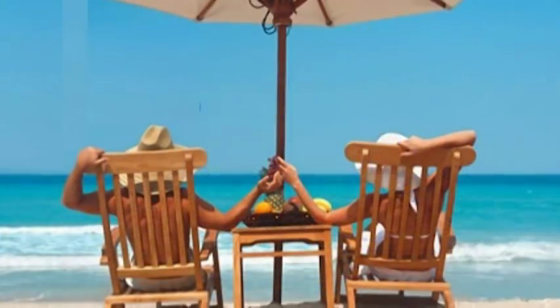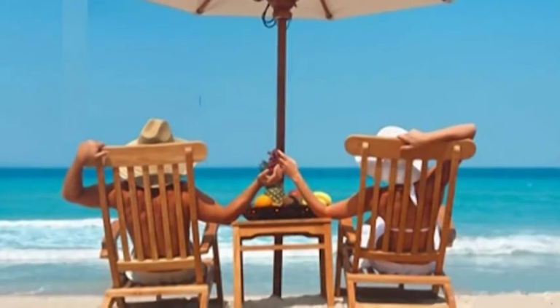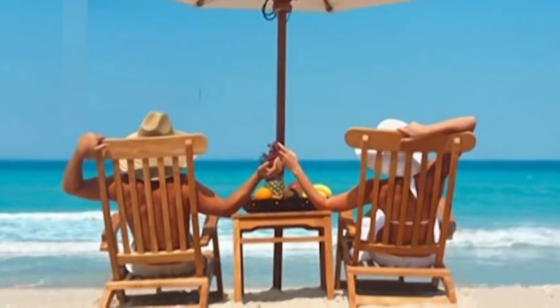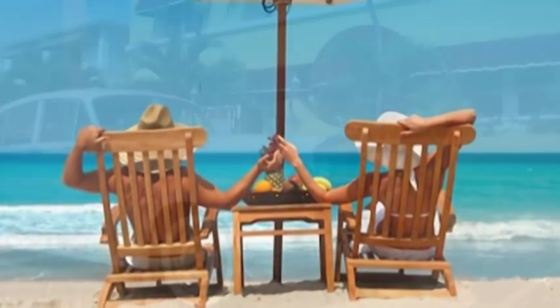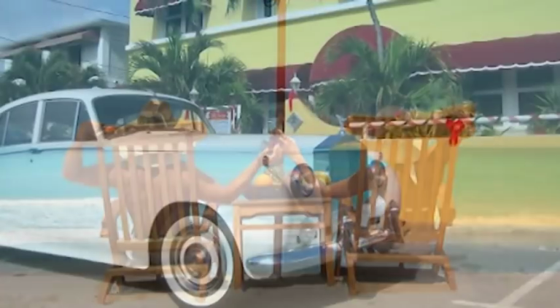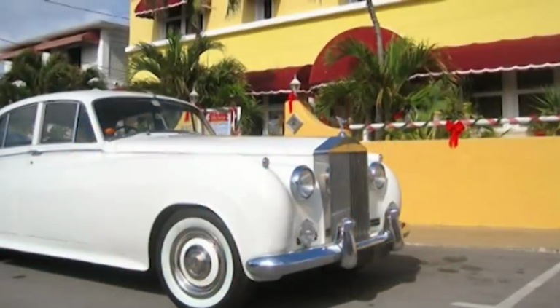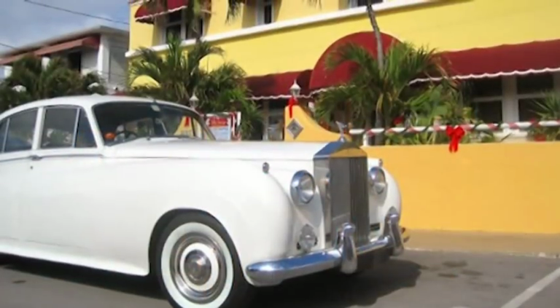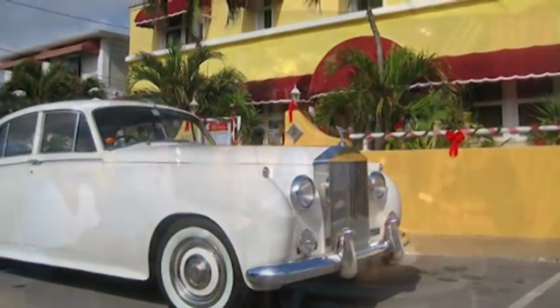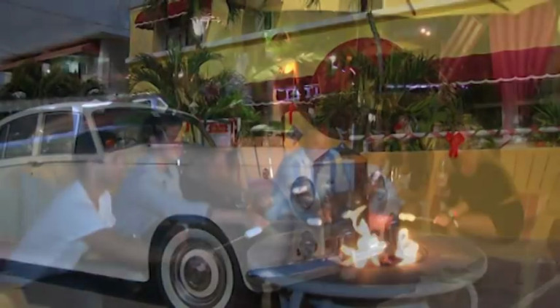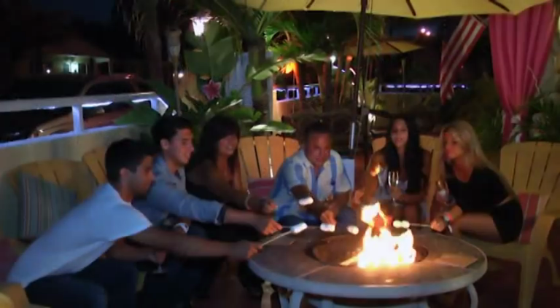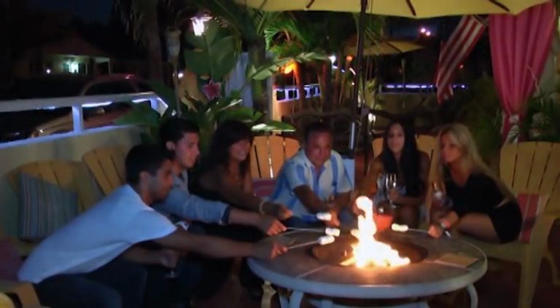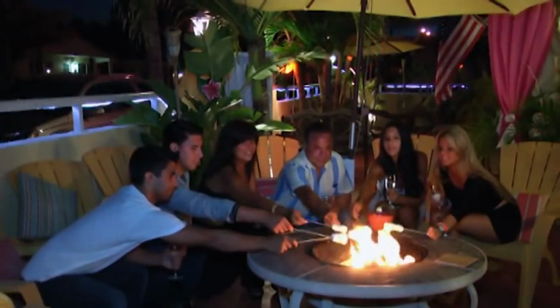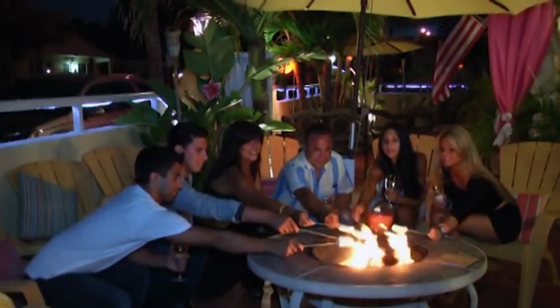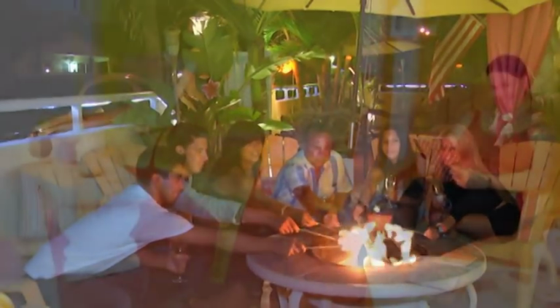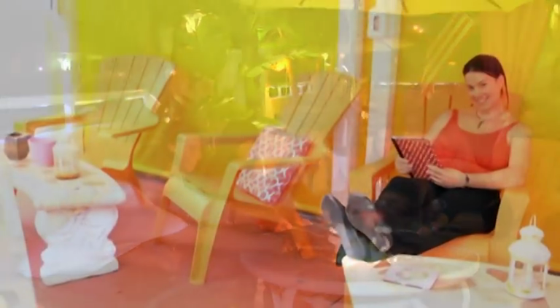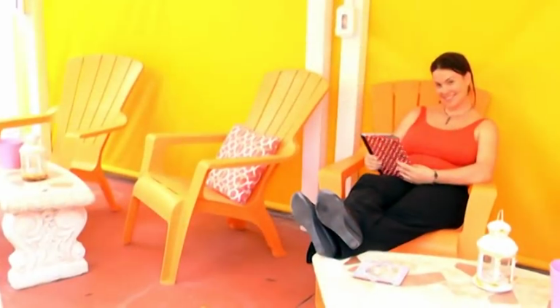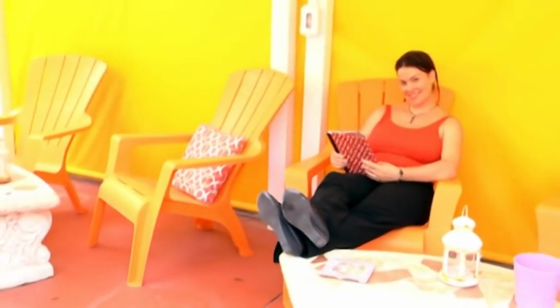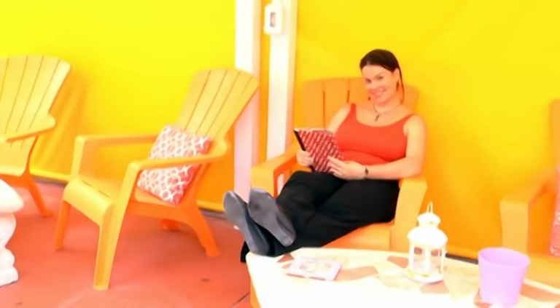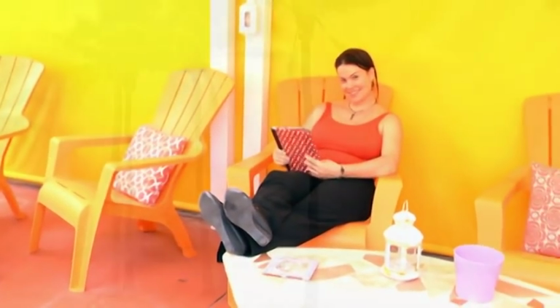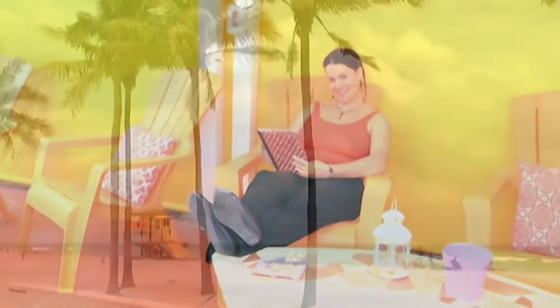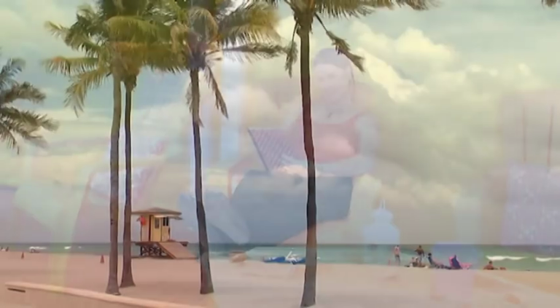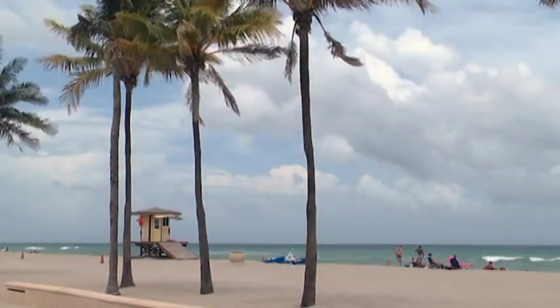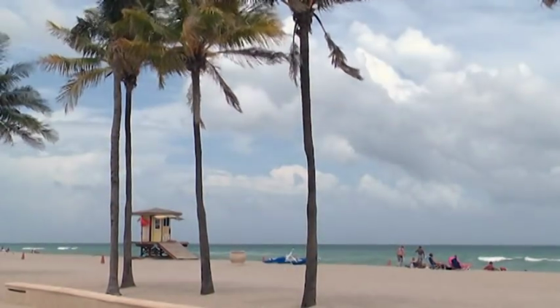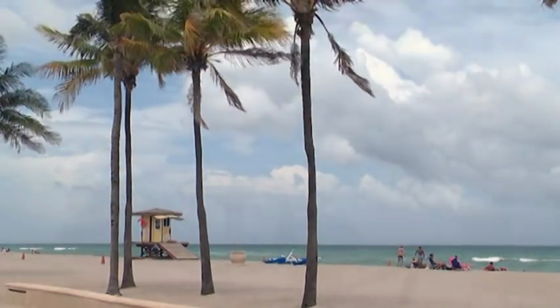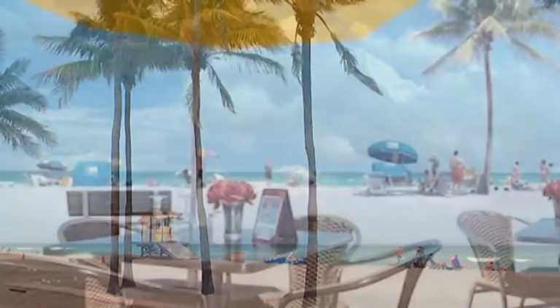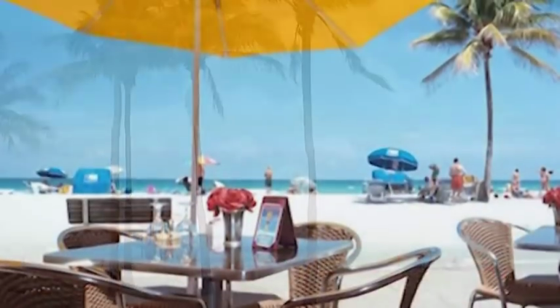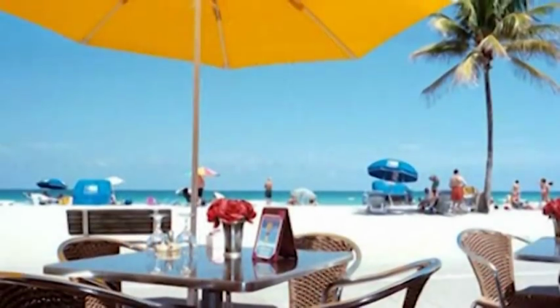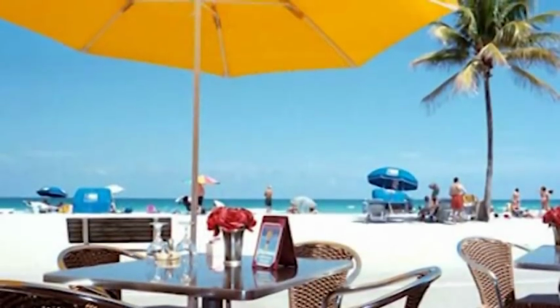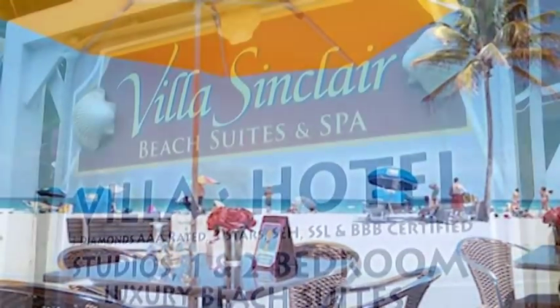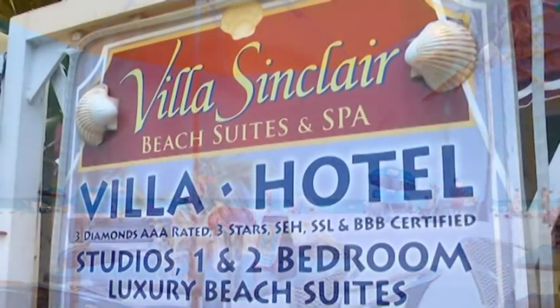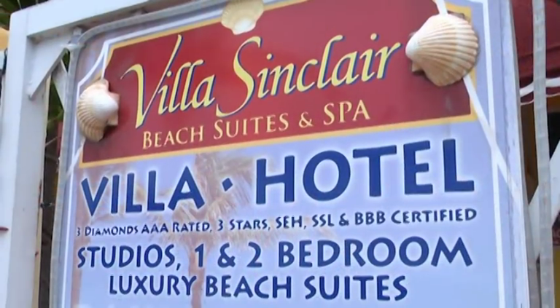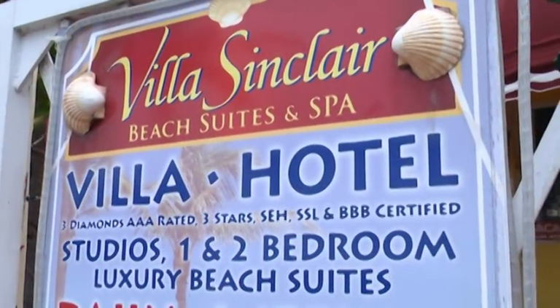For couples getaway or honeymooners, families on vacation, or jet-setting corporate travelers, Villa Sinclair is your beach home away from home.